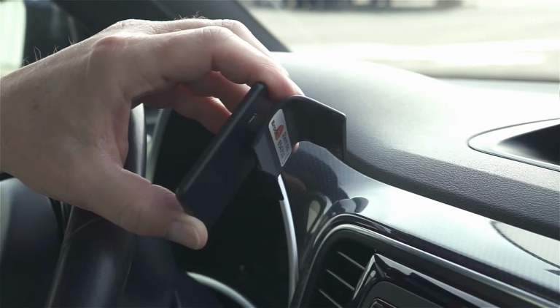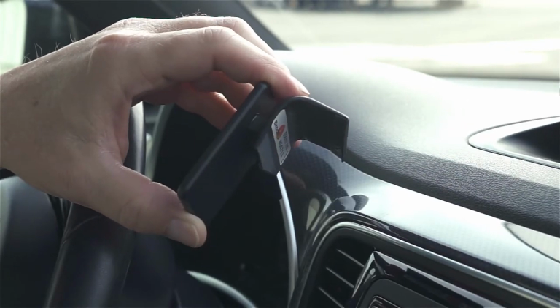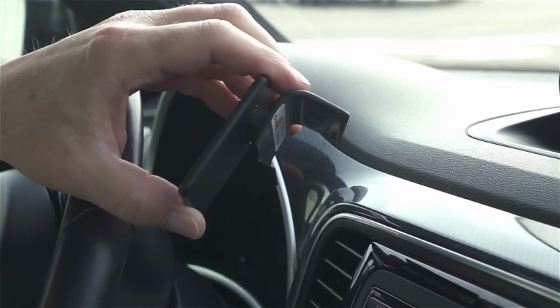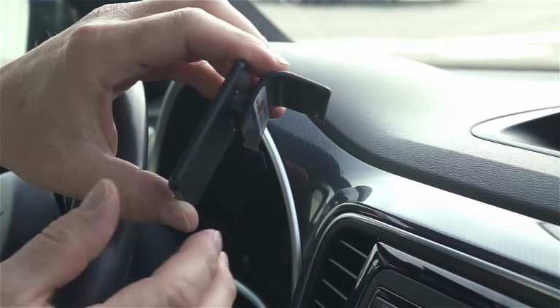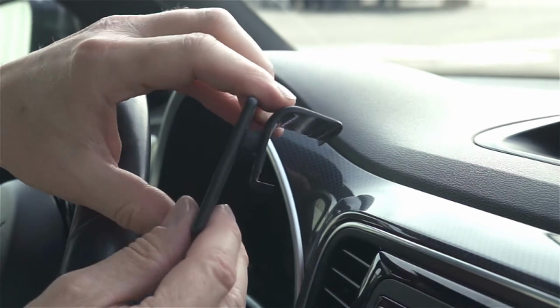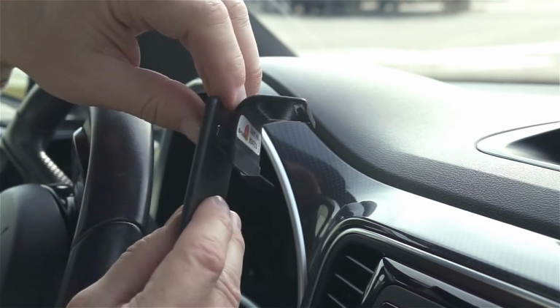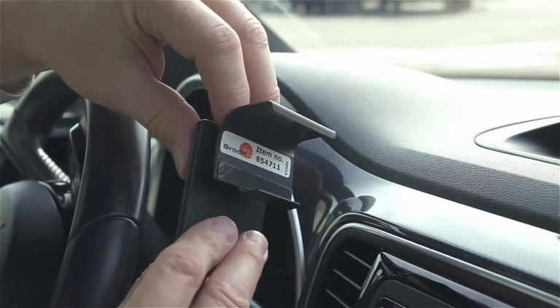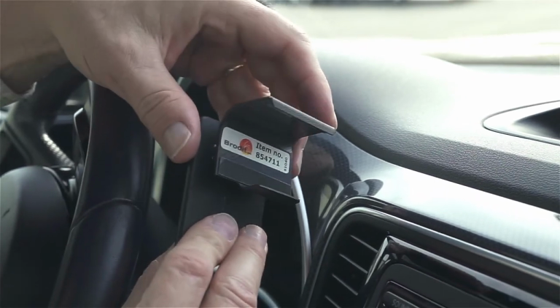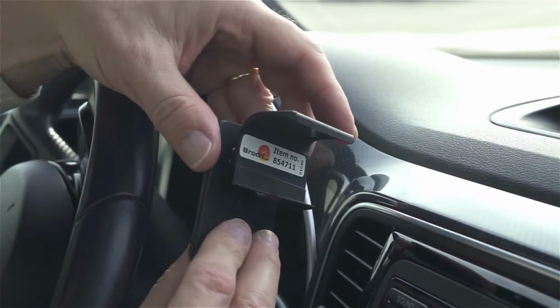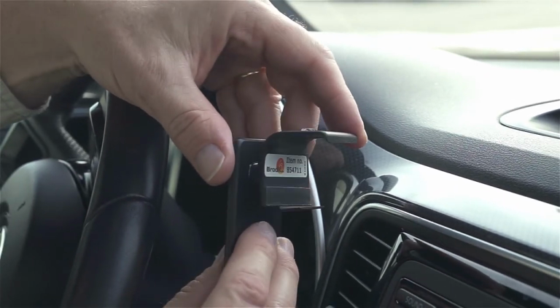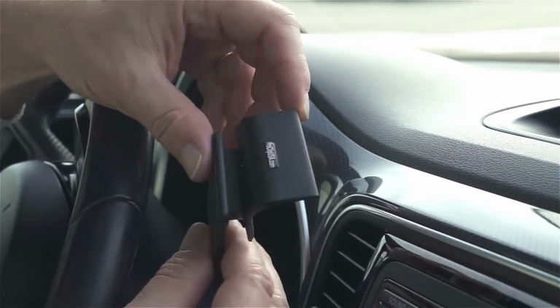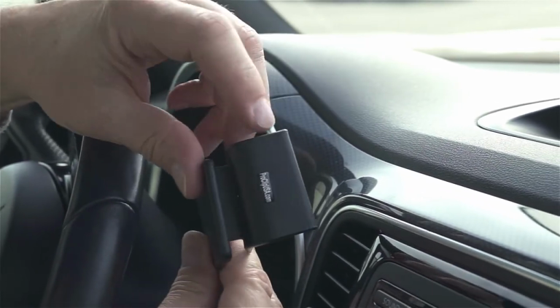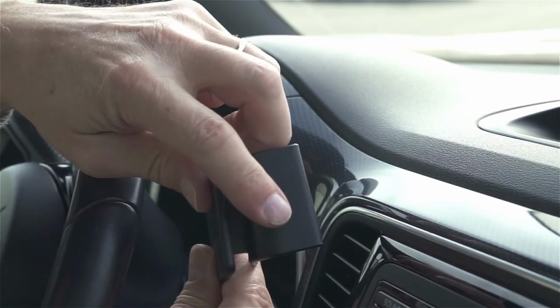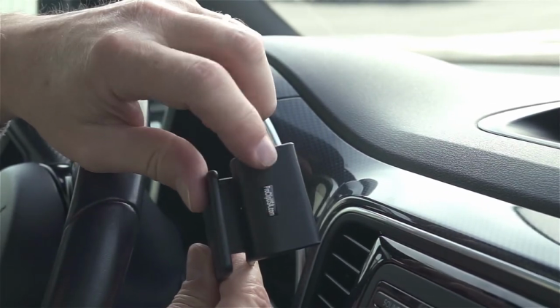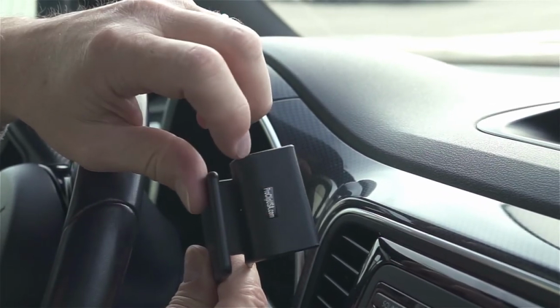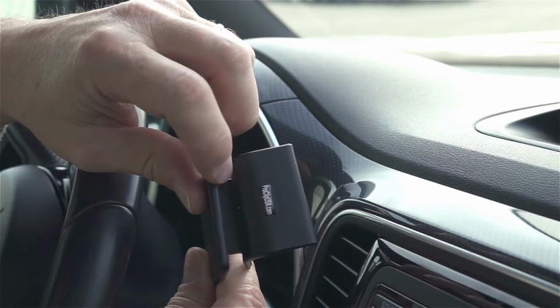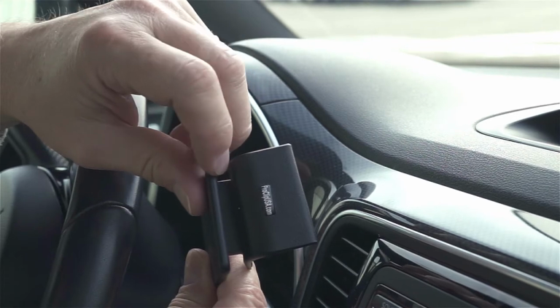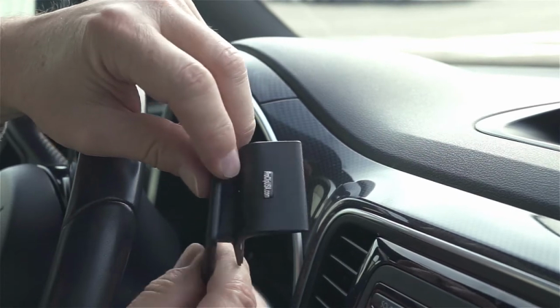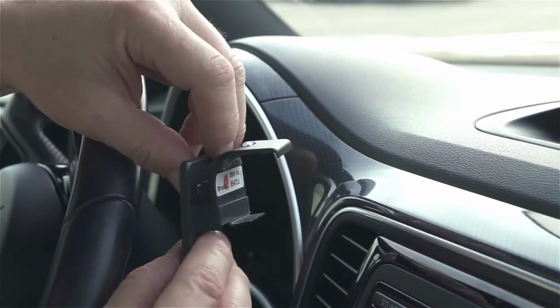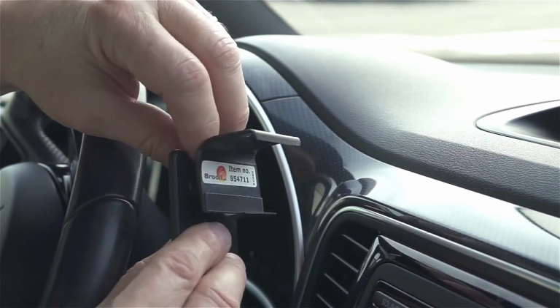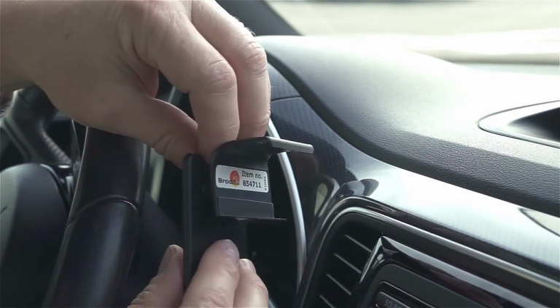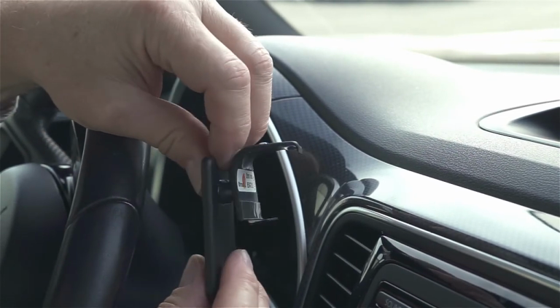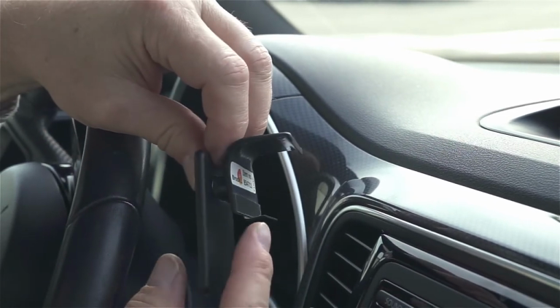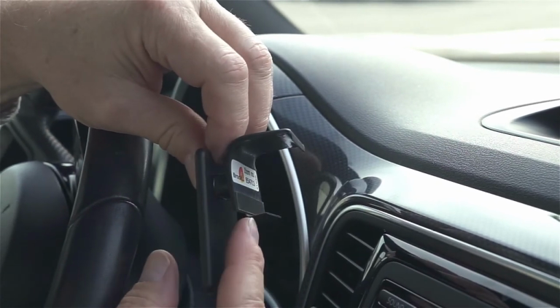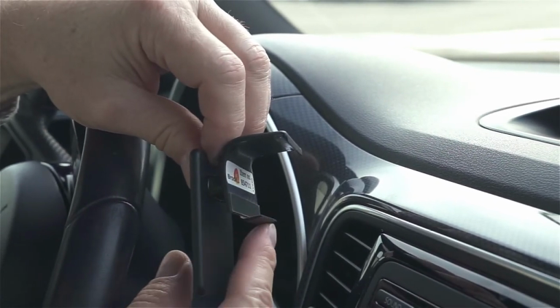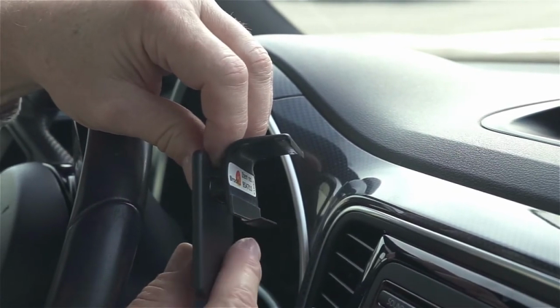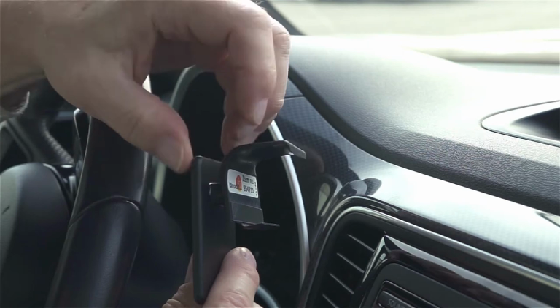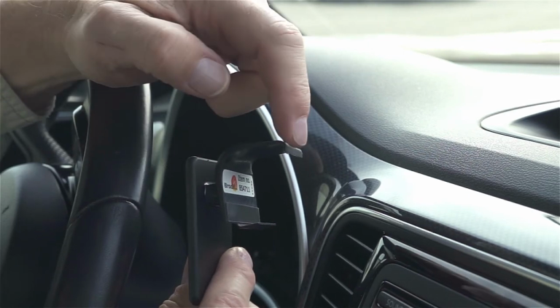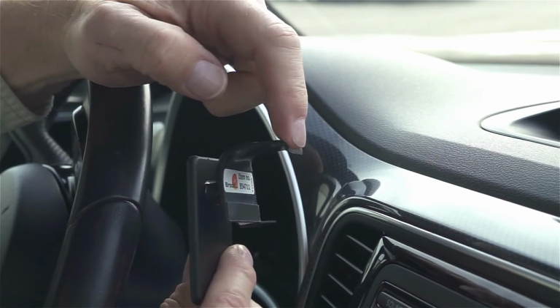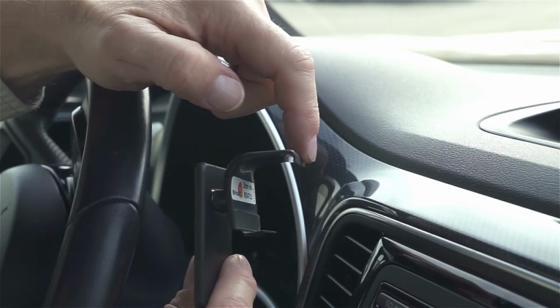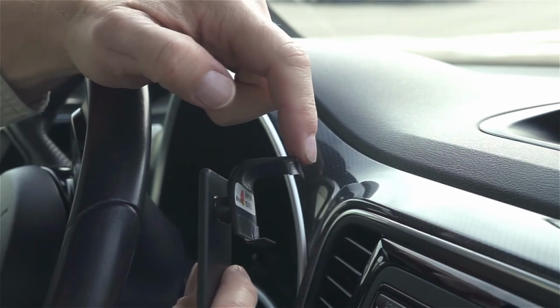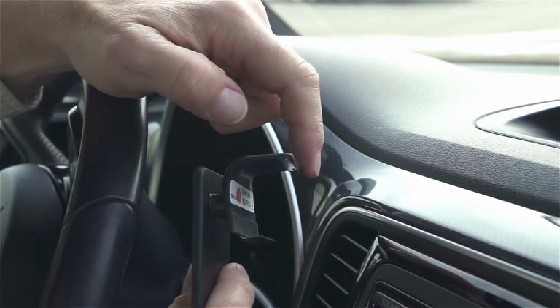Once you have the tape covering removed, you'll take the ProClip. On the top side there's a ProClipUSA.com sticker that illustrates it's the top side. On the bottom side of the ProClip there's an L-shaped angled edge, and on the top side of the ProClip is also an L-shaped angled edge.